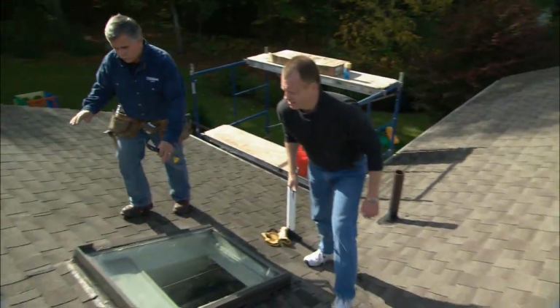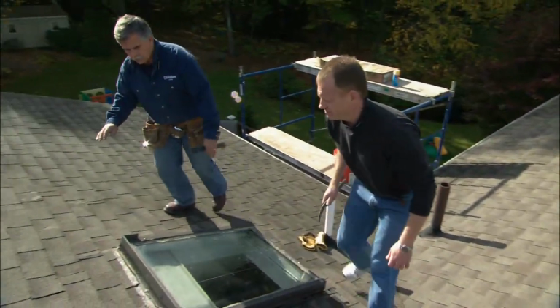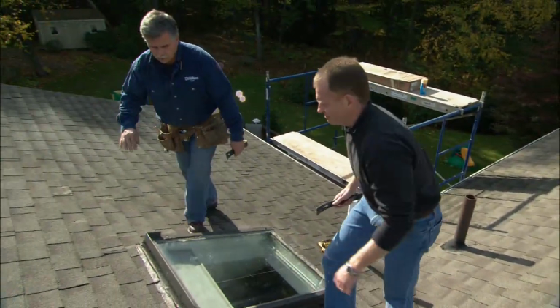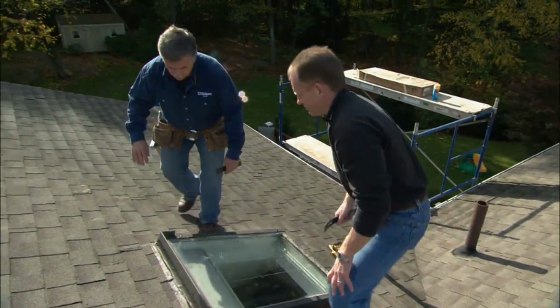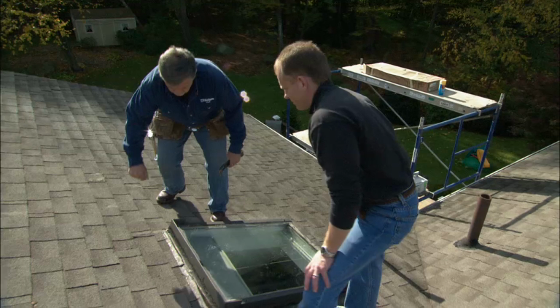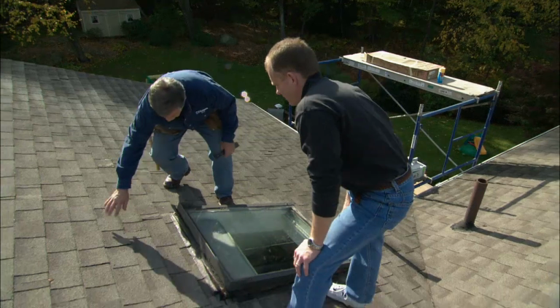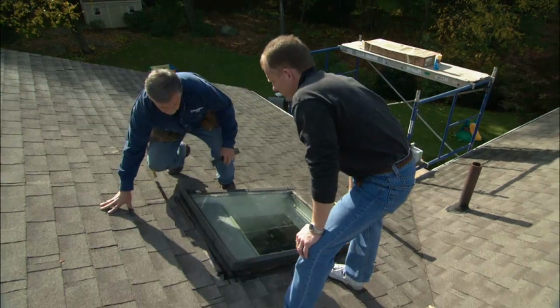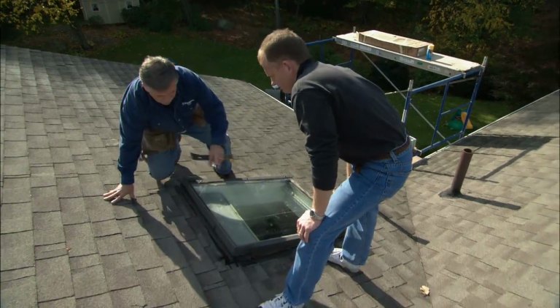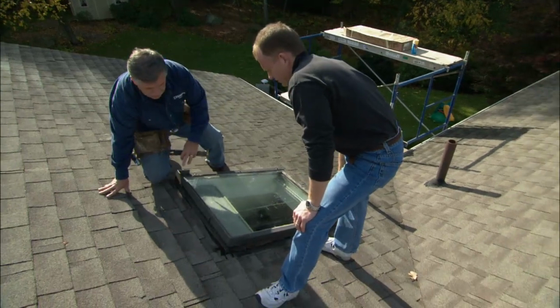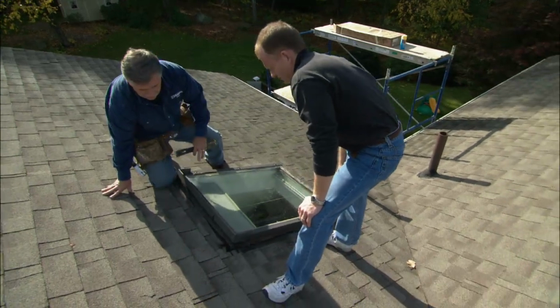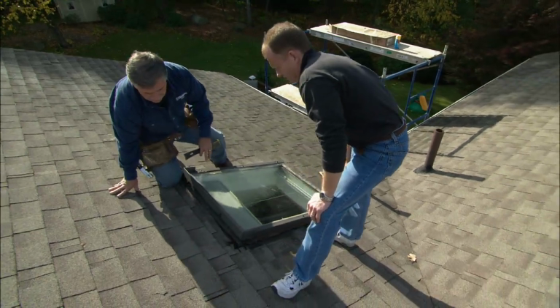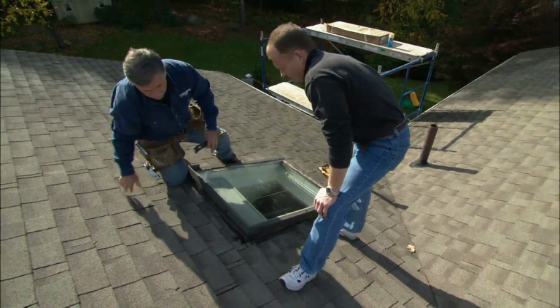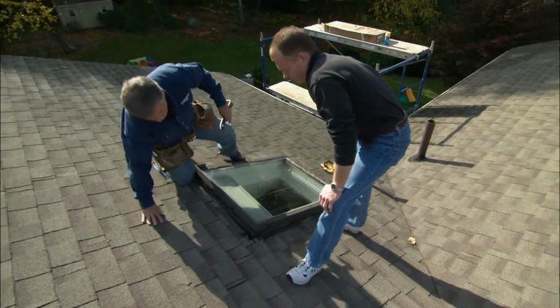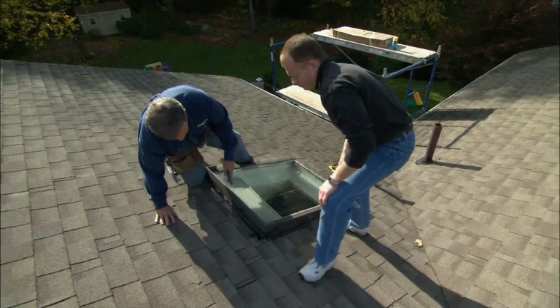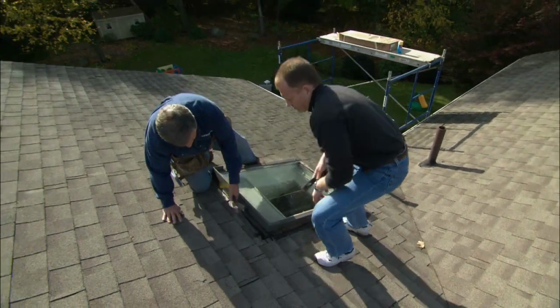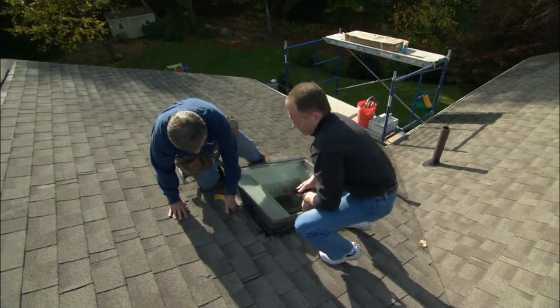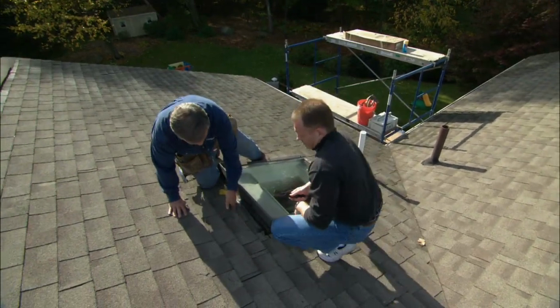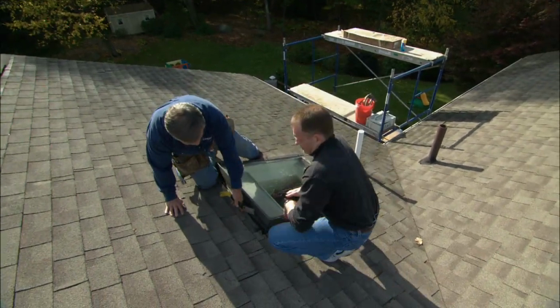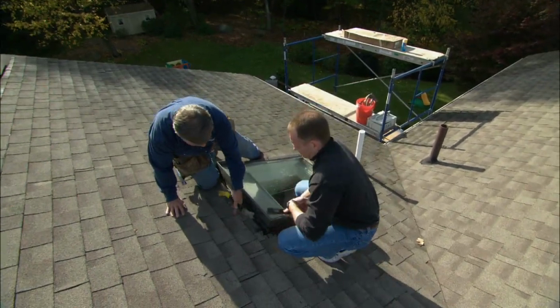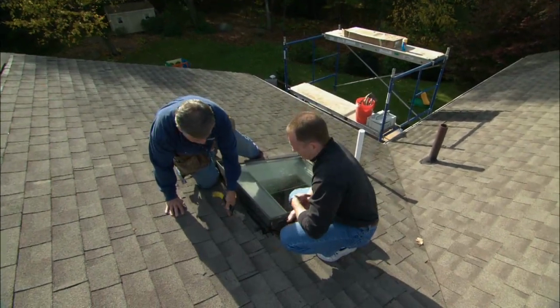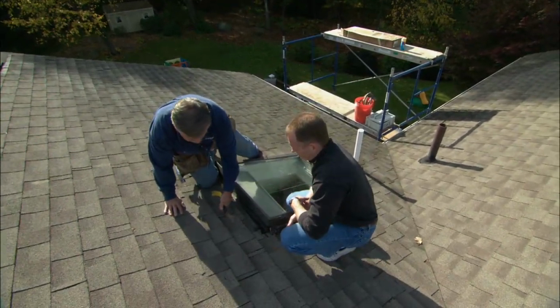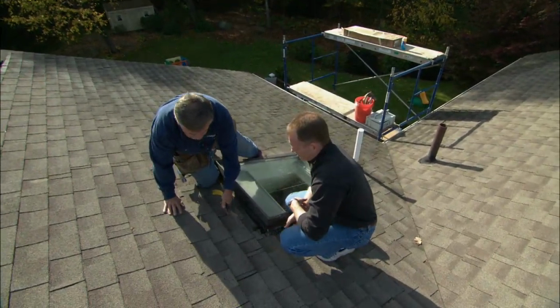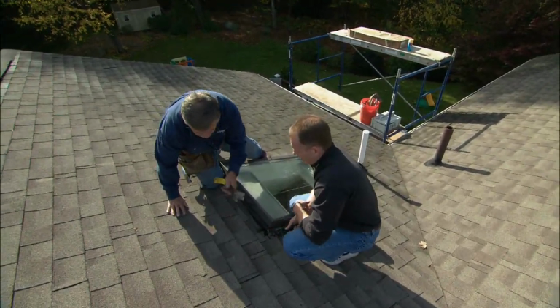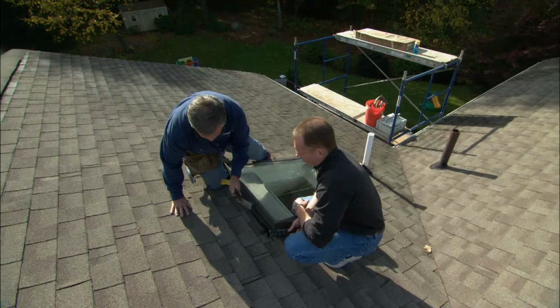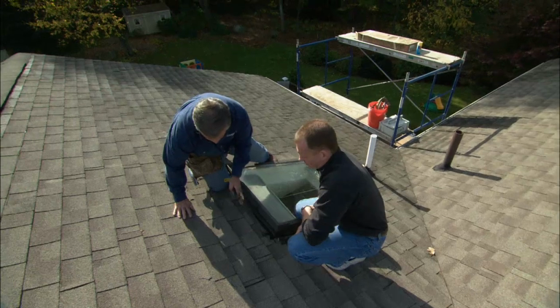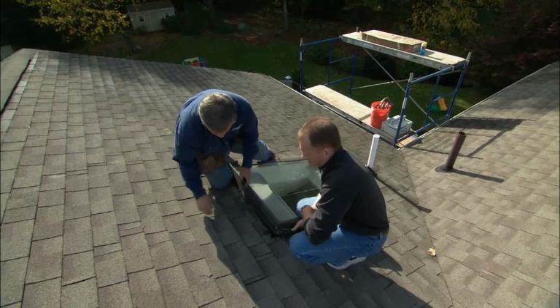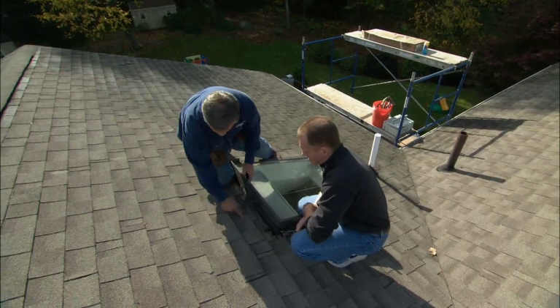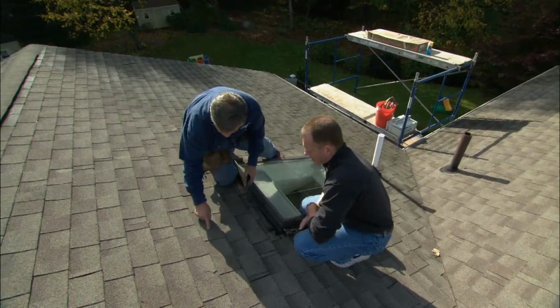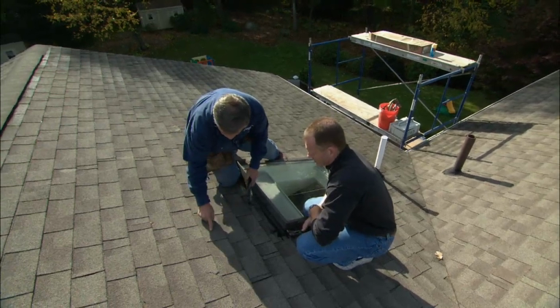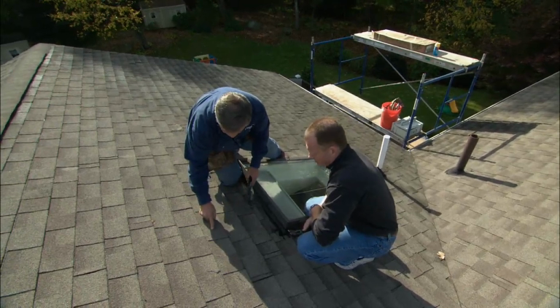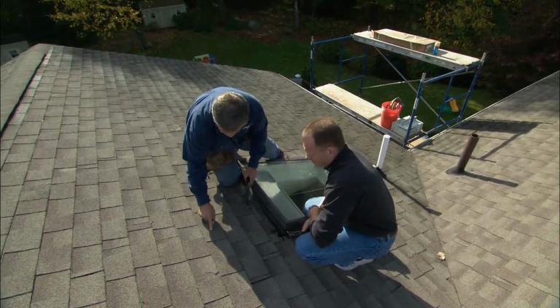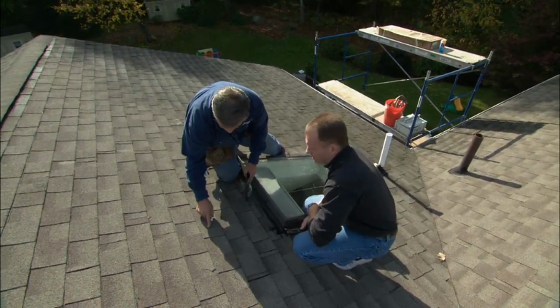What I want to do is remove some shingles around the skylight, and I want to start up high because the flashing runs up under the shingles. I'm going to go up about three or four courses.